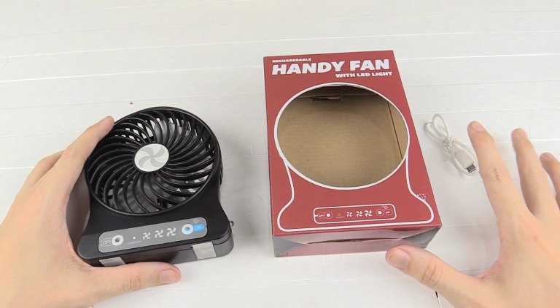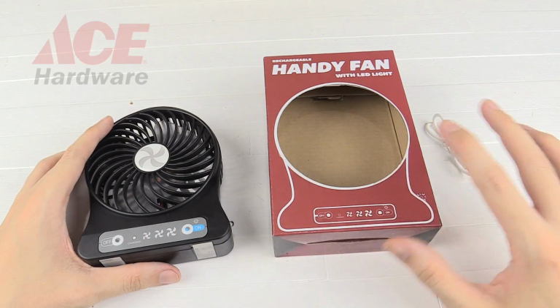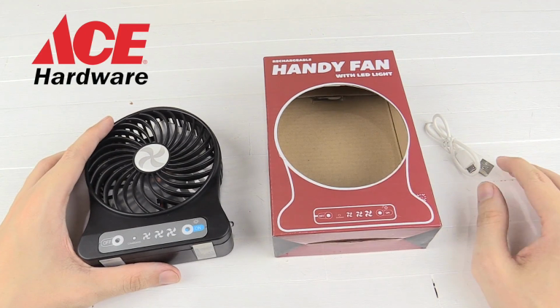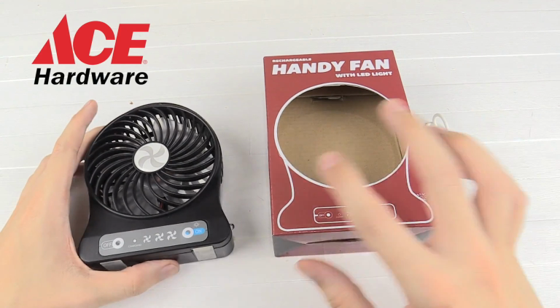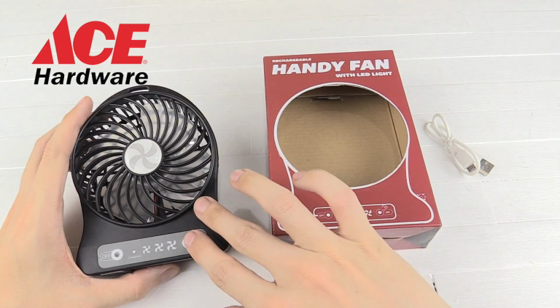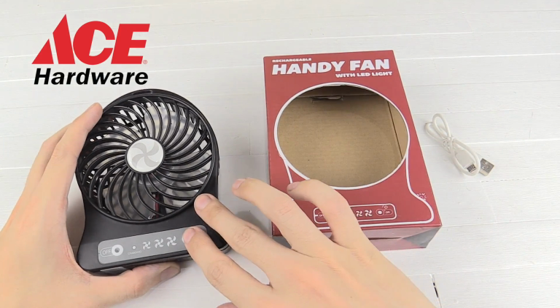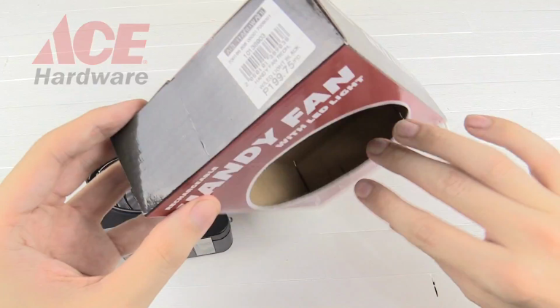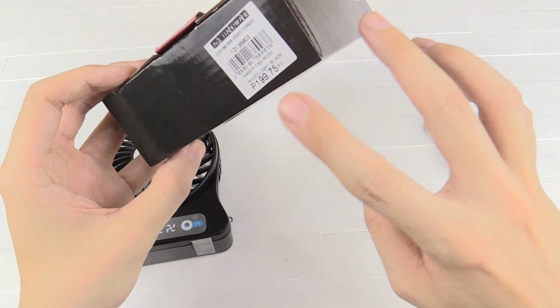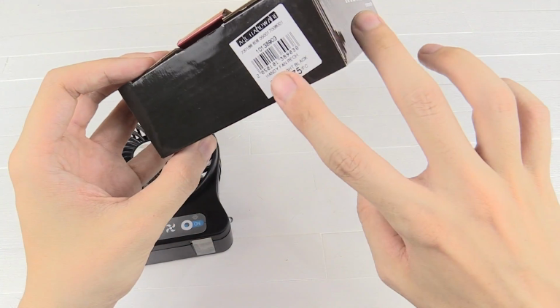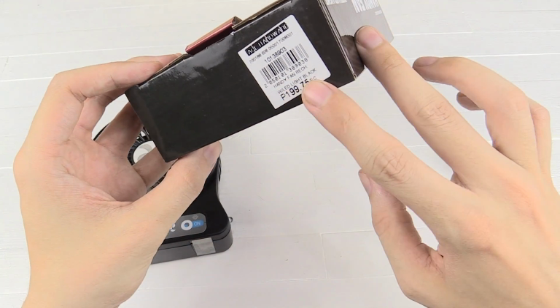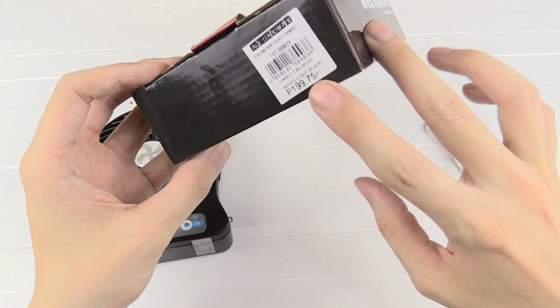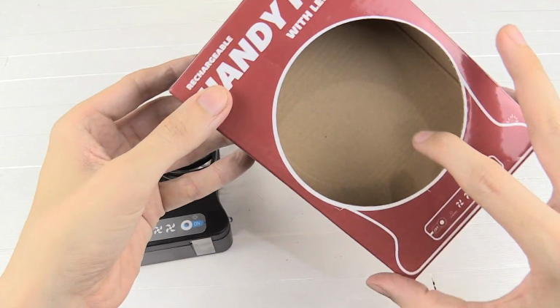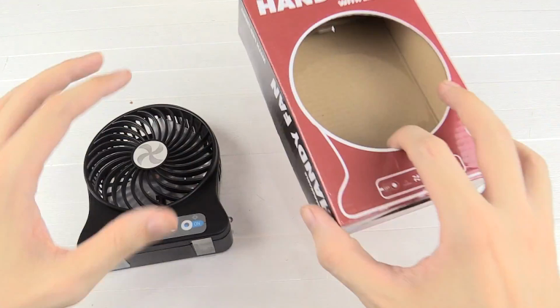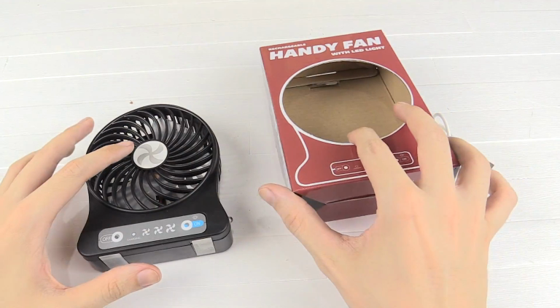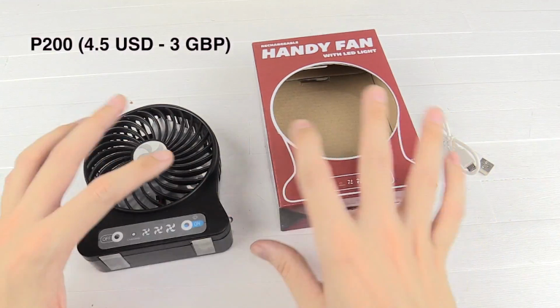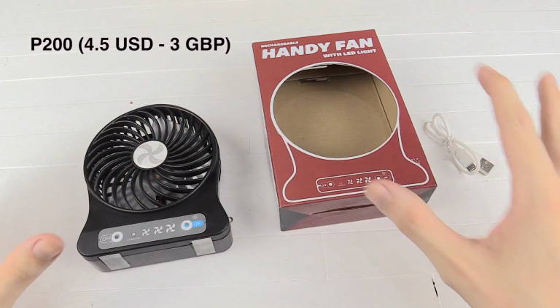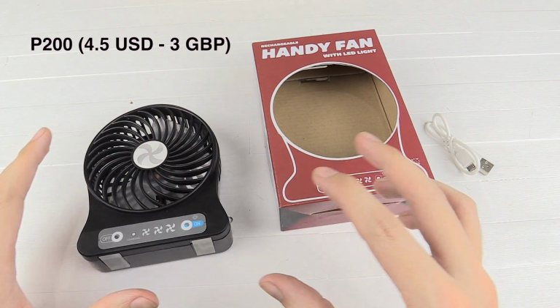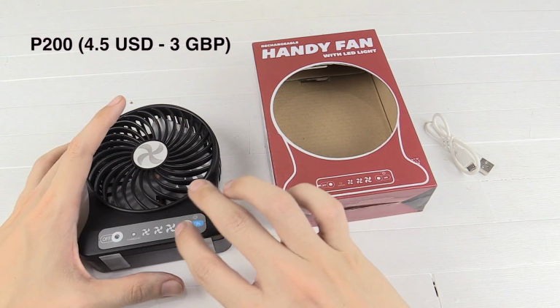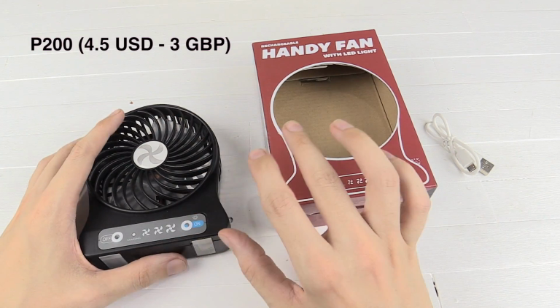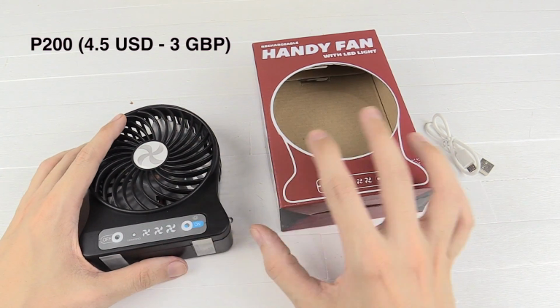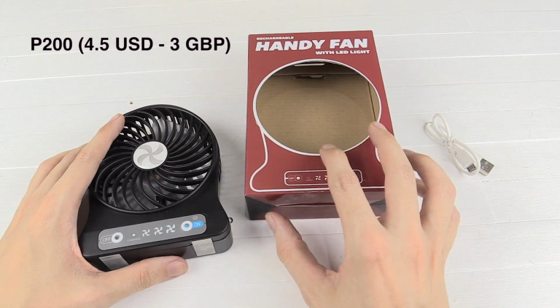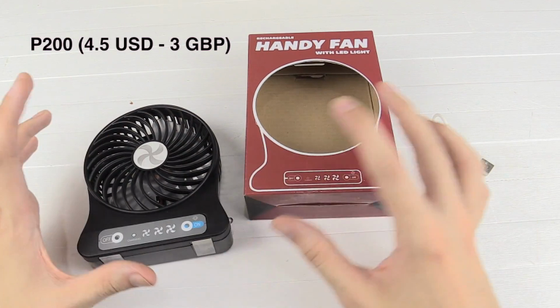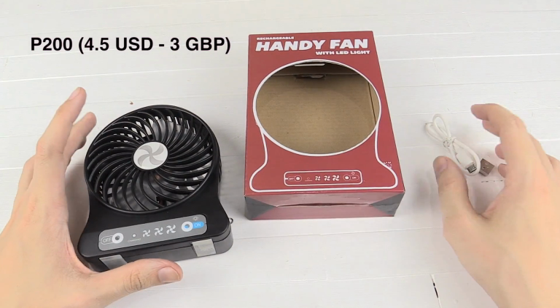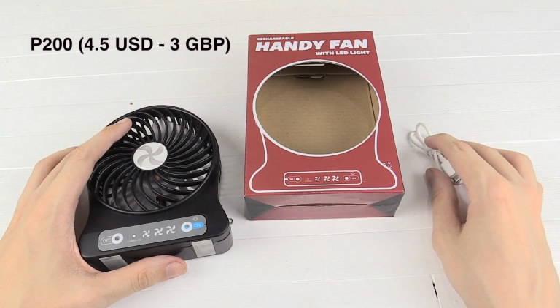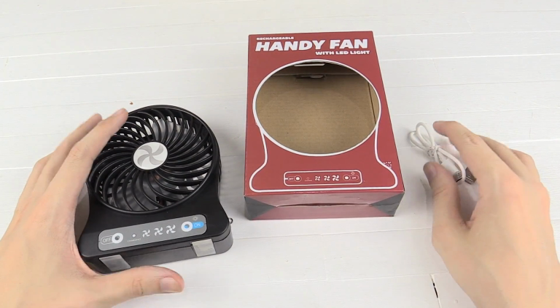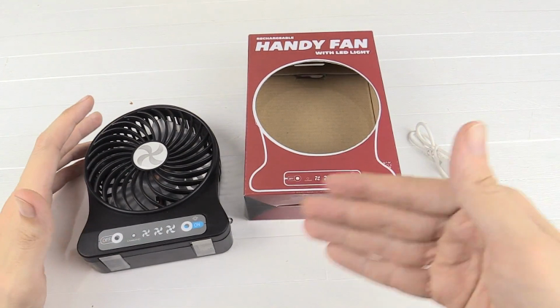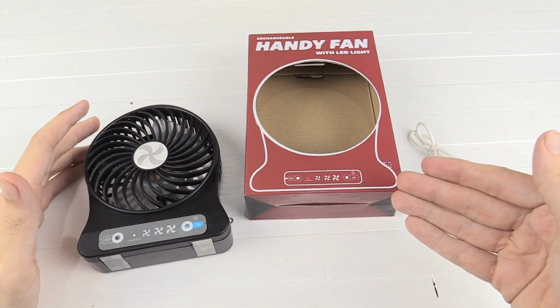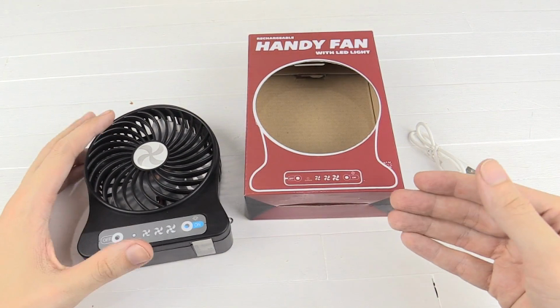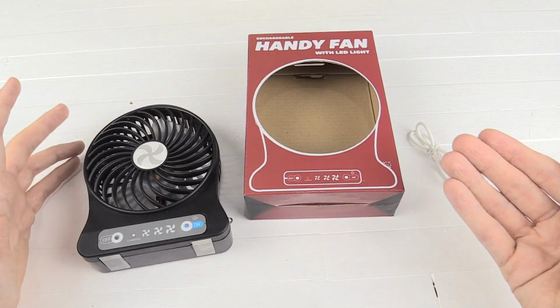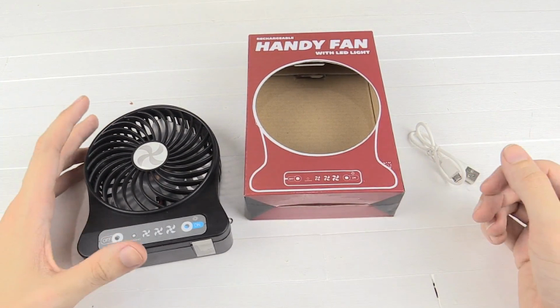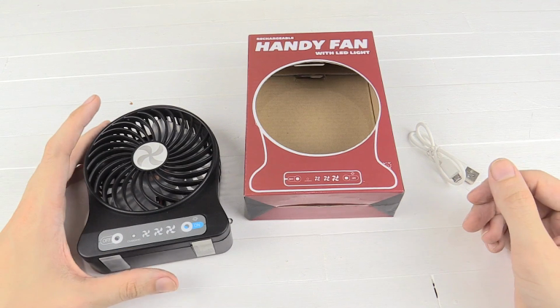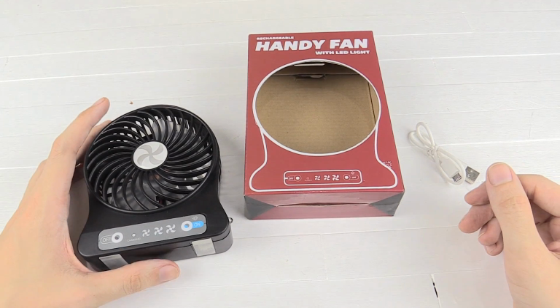Hi everyone, today I want to show you this USB fan. Now this cost me just 200 pesos. You've probably seen these all over the place. They're very generic and they're being sold by many different companies, but for 200 pesos I thought I'm gonna try it out.